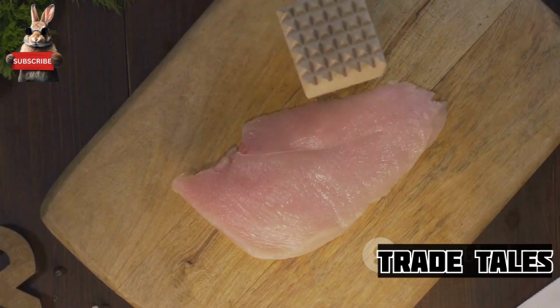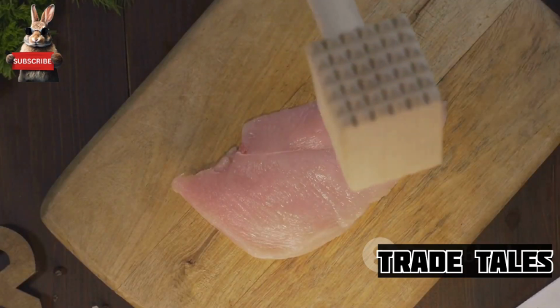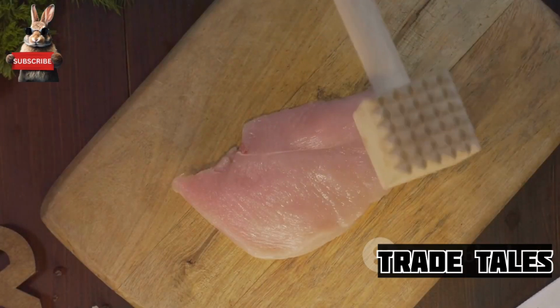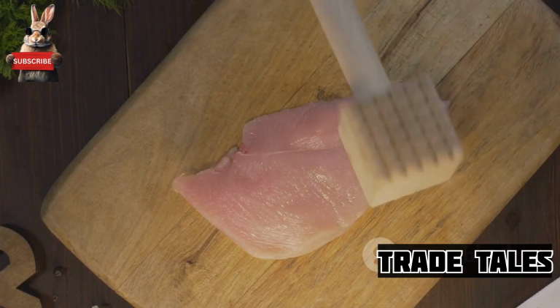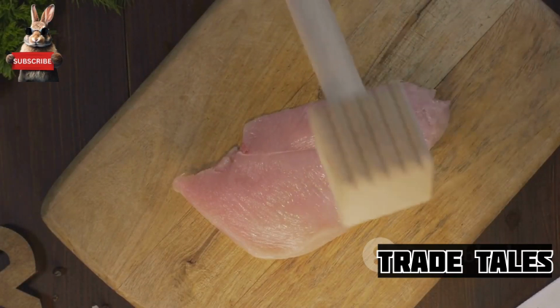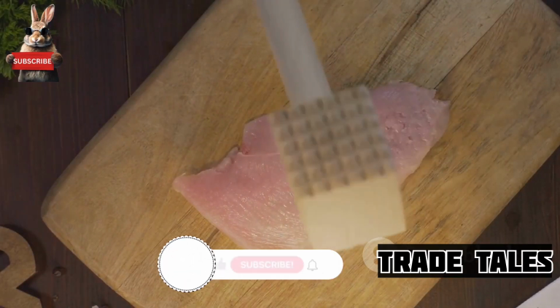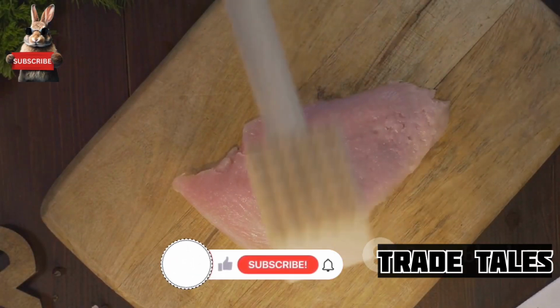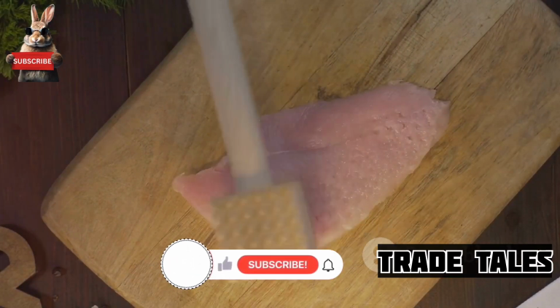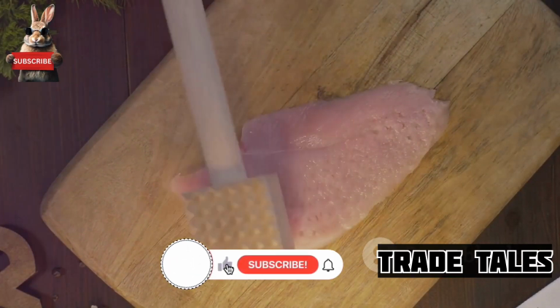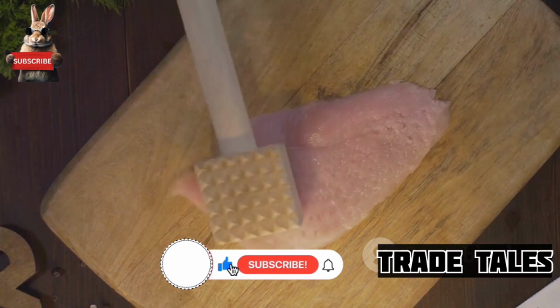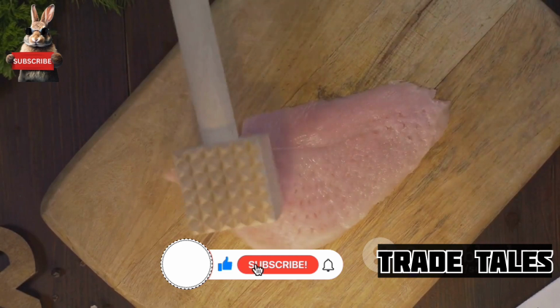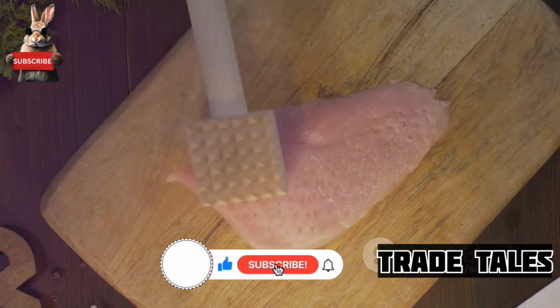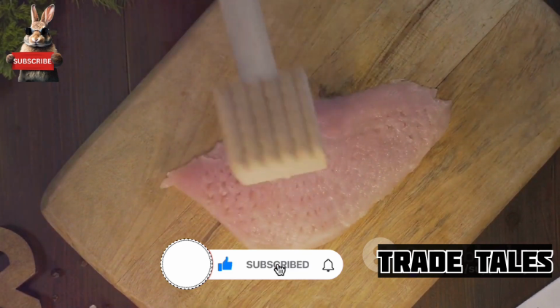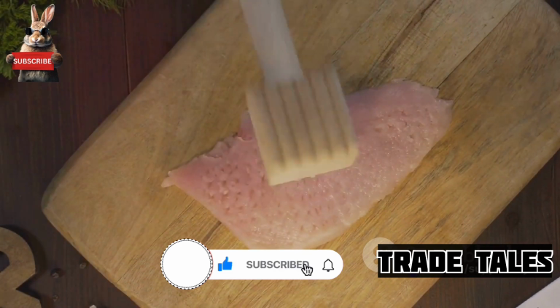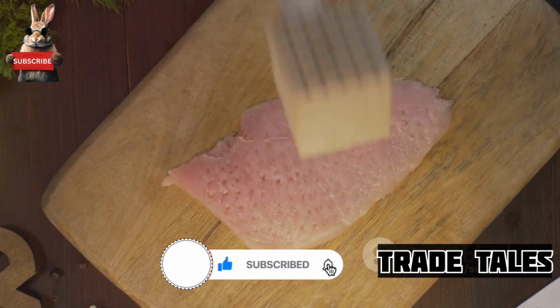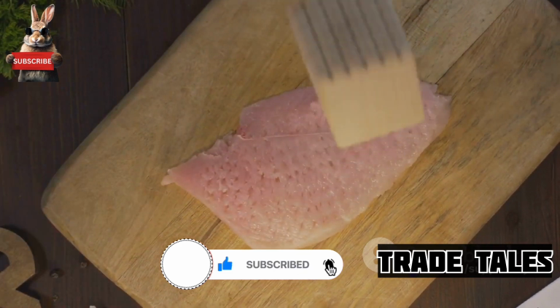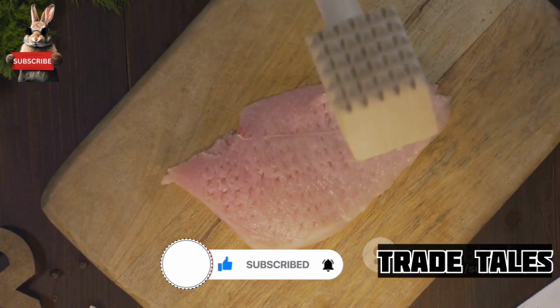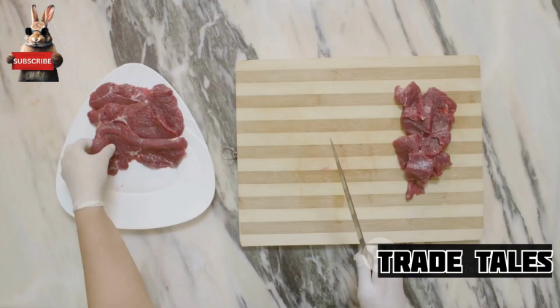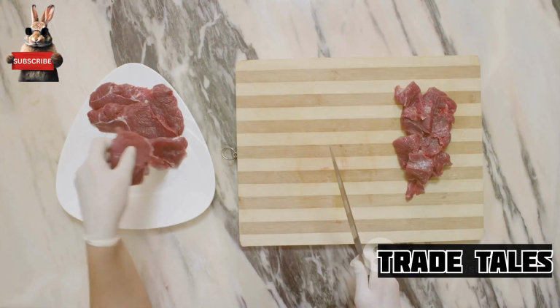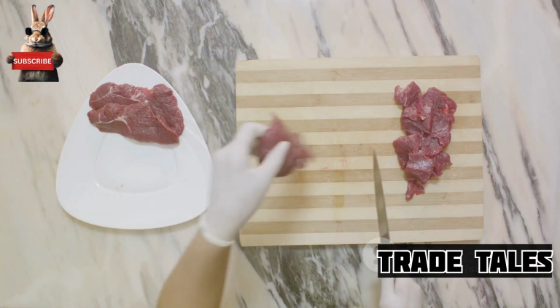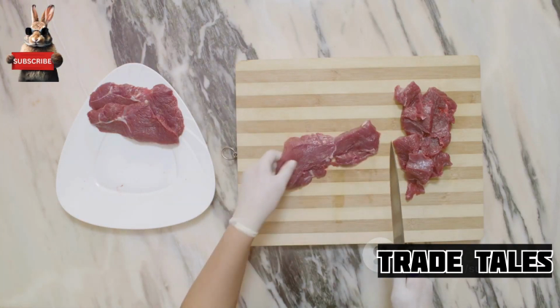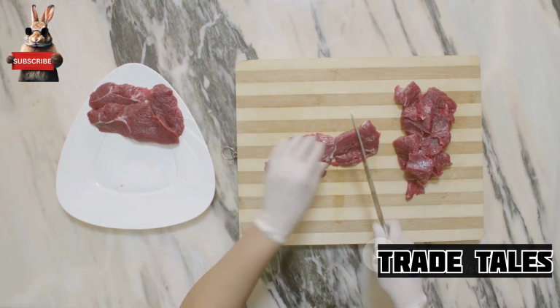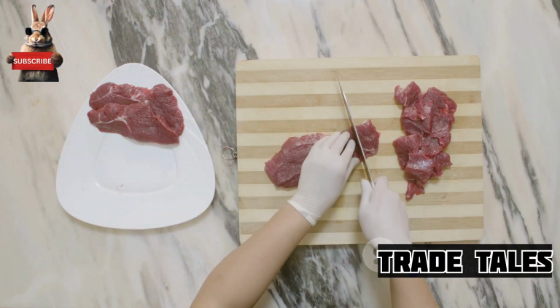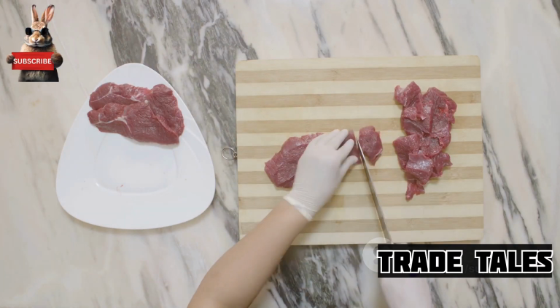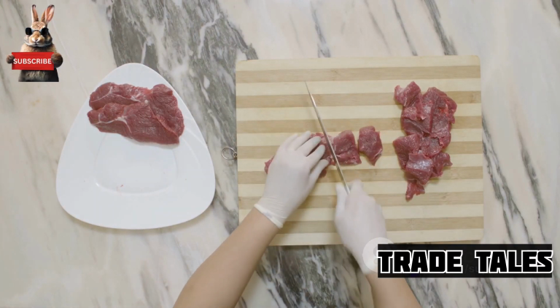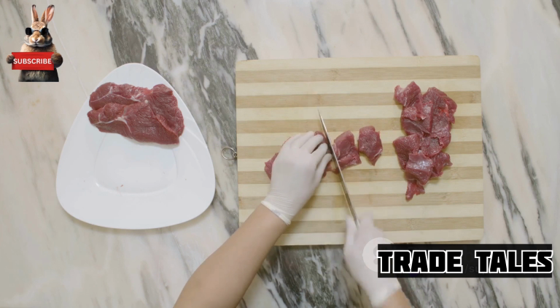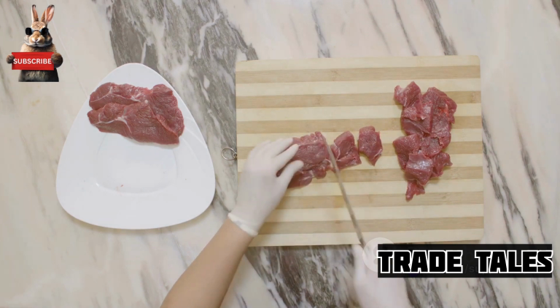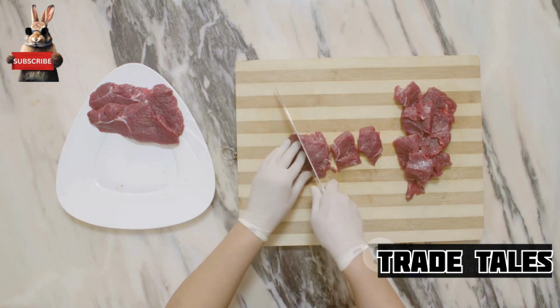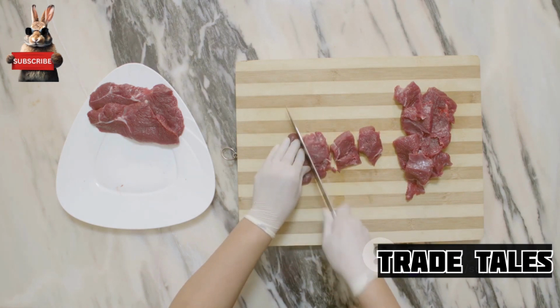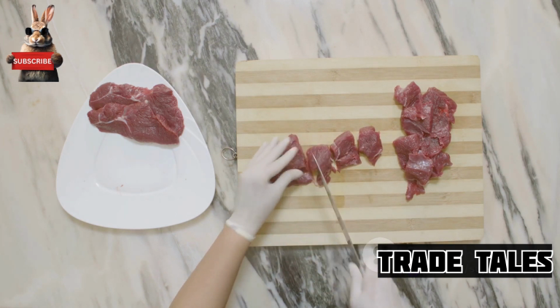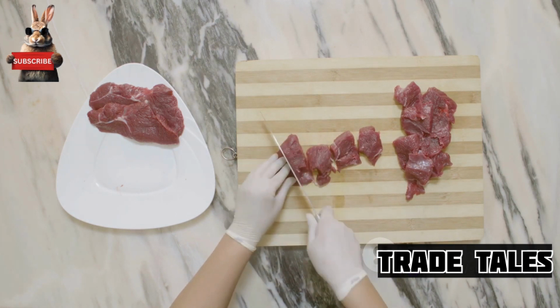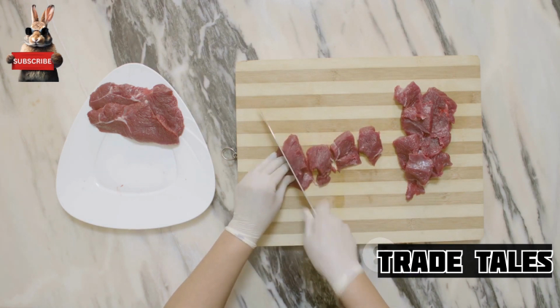It's an excellent source of lean protein, even outperforming chicken, beef, and pork in this aspect. Imagine getting all the protein you need without the extra fat and cholesterol.